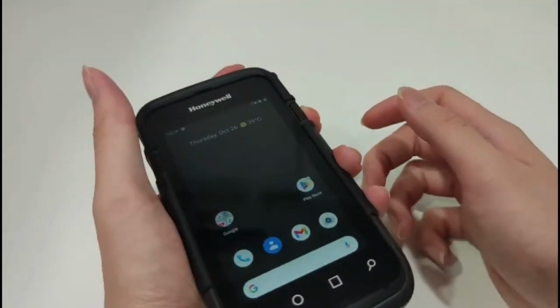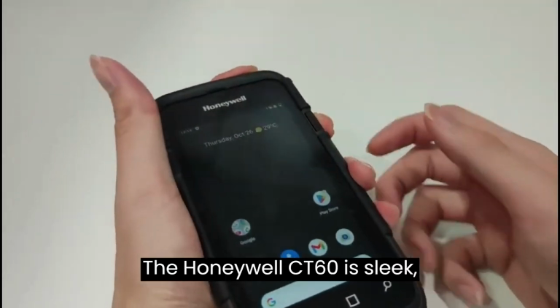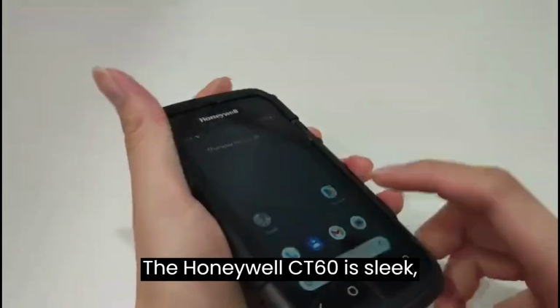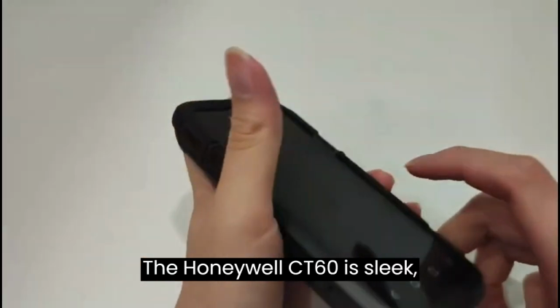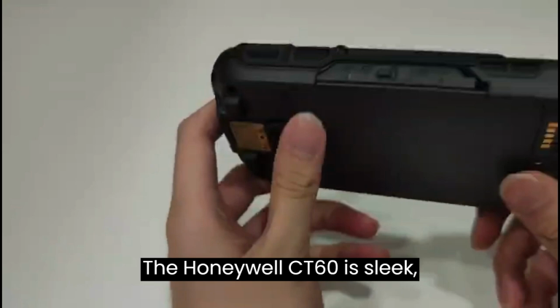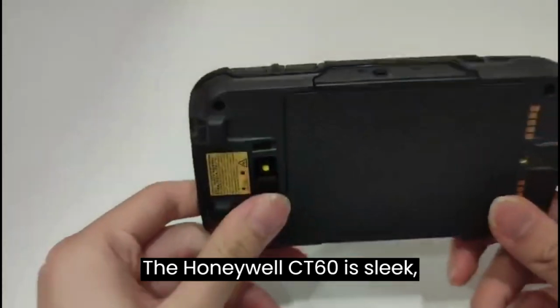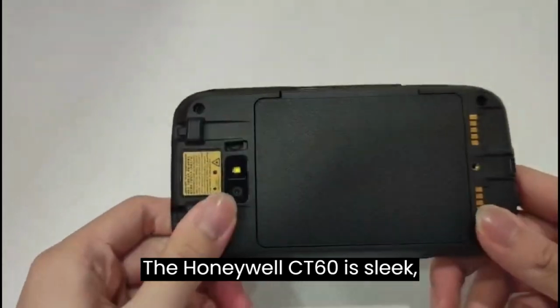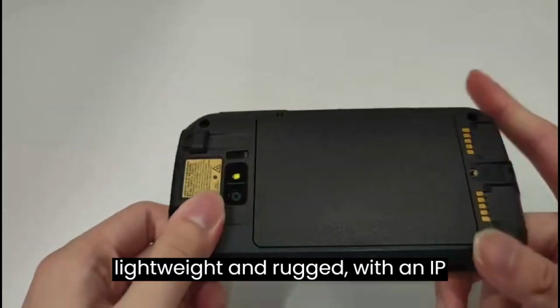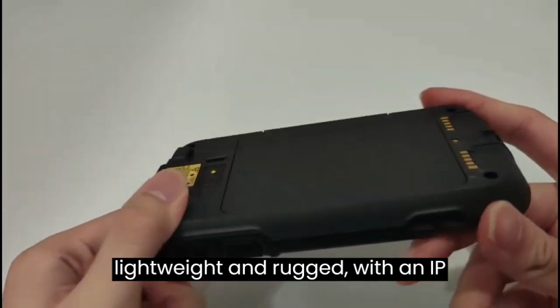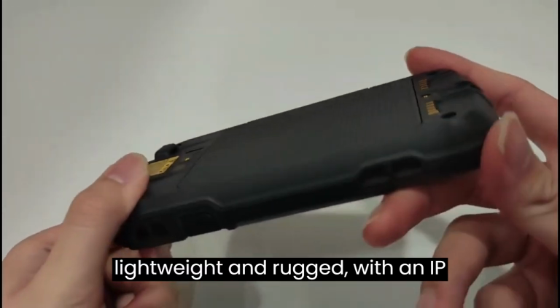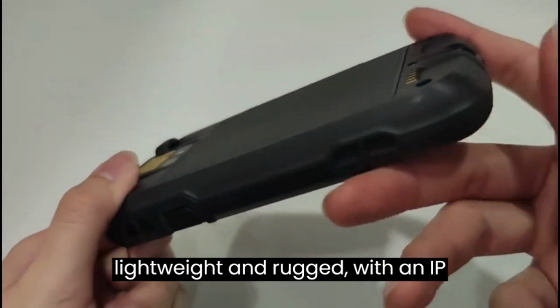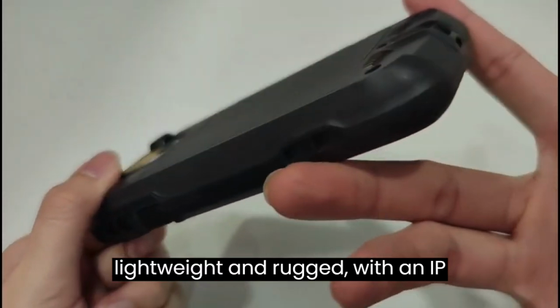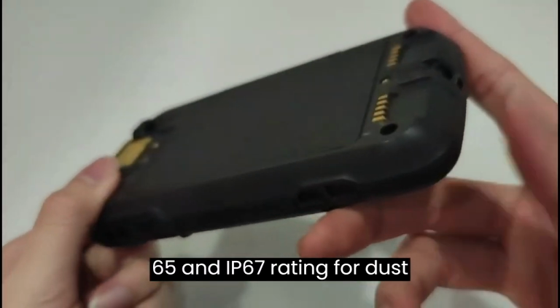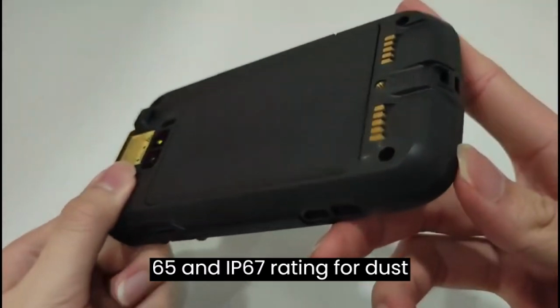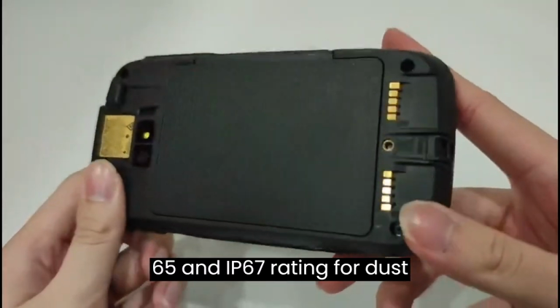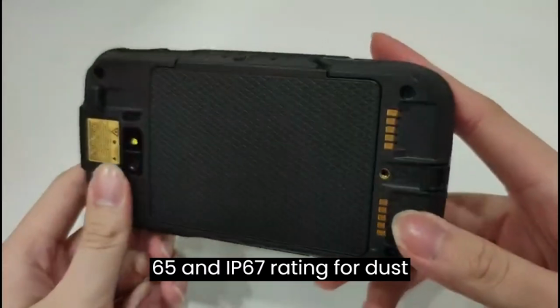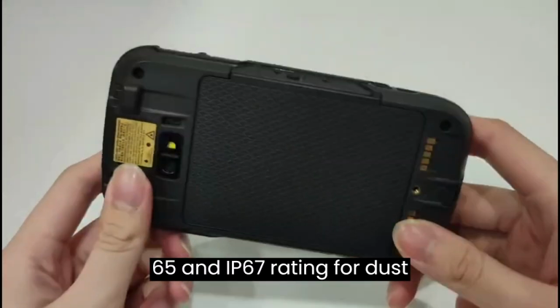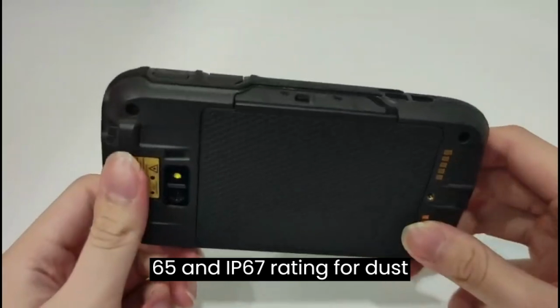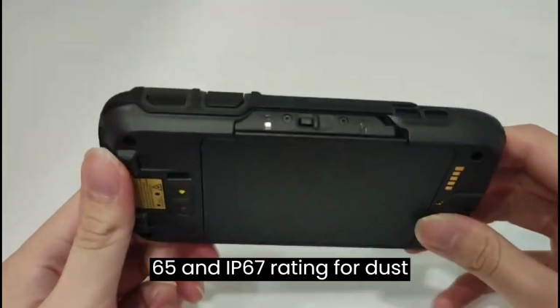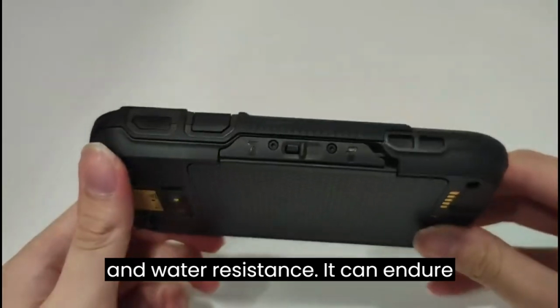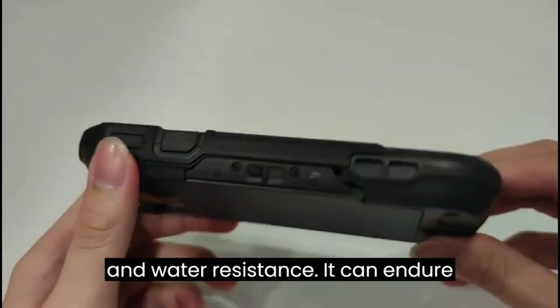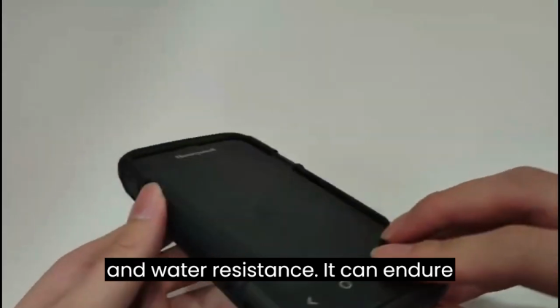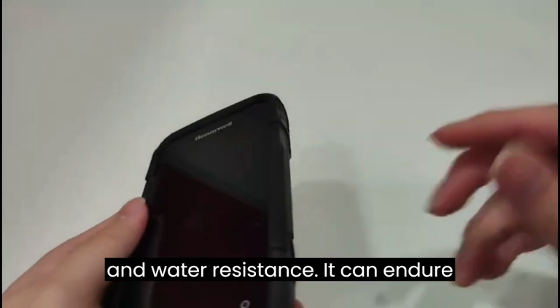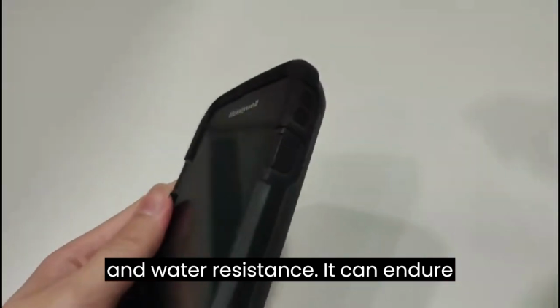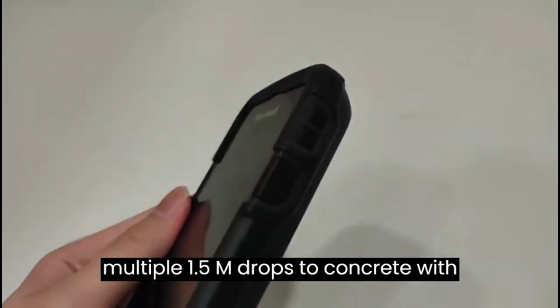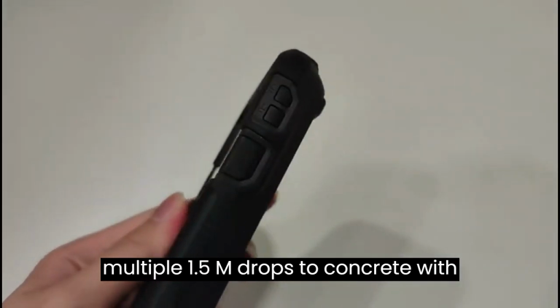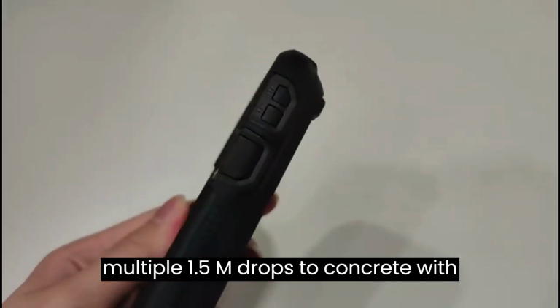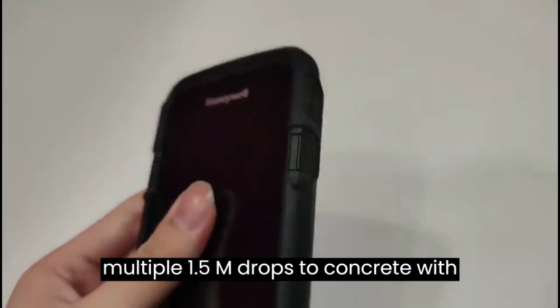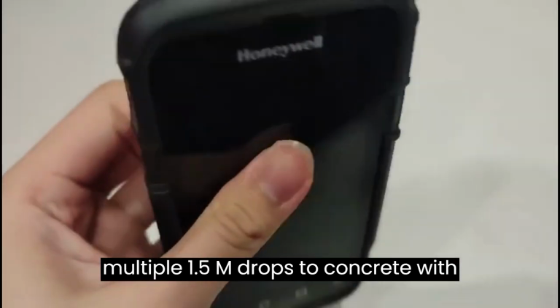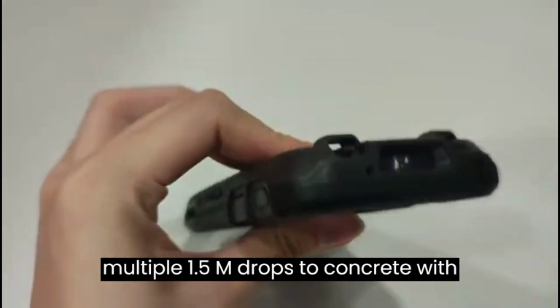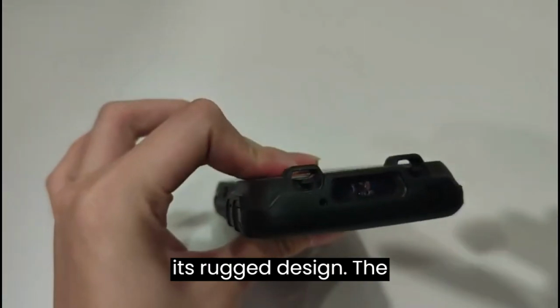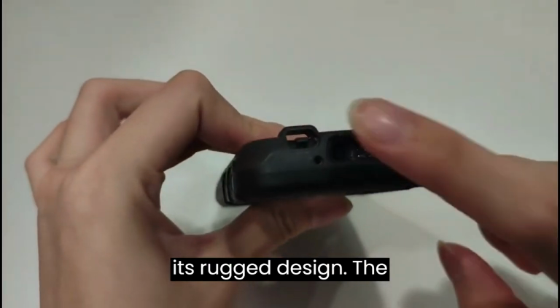The Honeywell CT60 is sleek, lightweight, and rugged, with an IP65 and IP67 rating for dust and water resistance. It can endure multiple 1.5-meter drops to concrete with its rugged design.